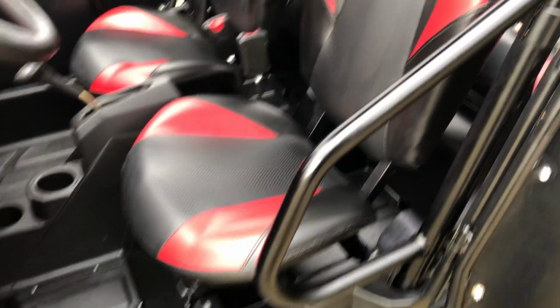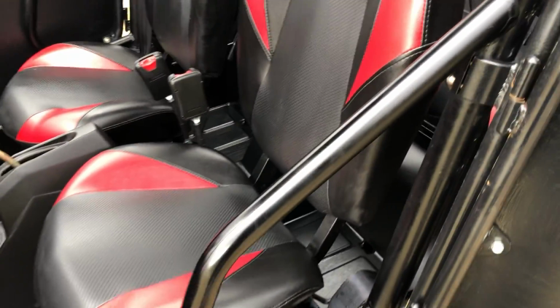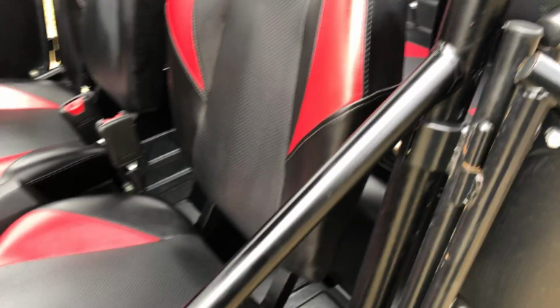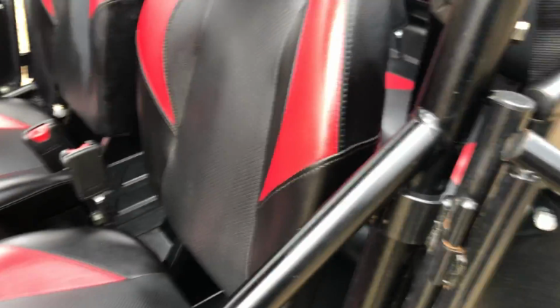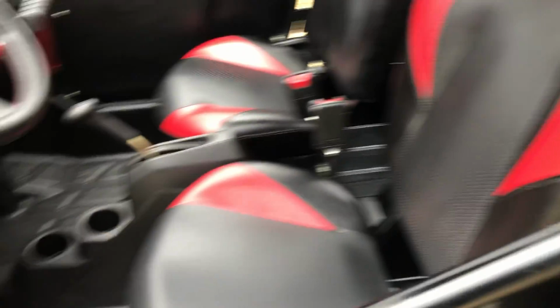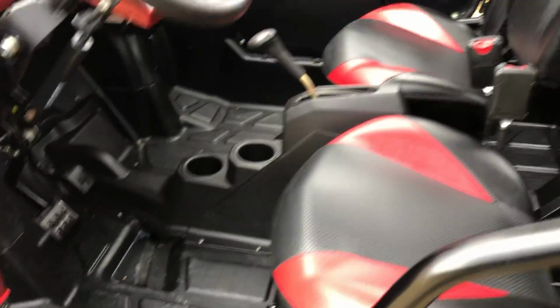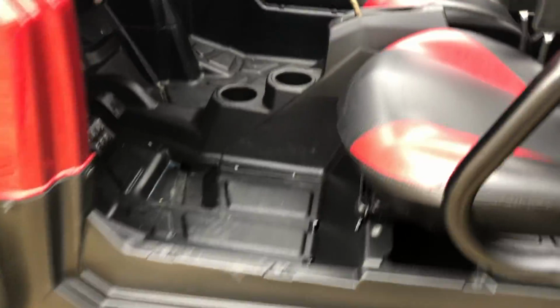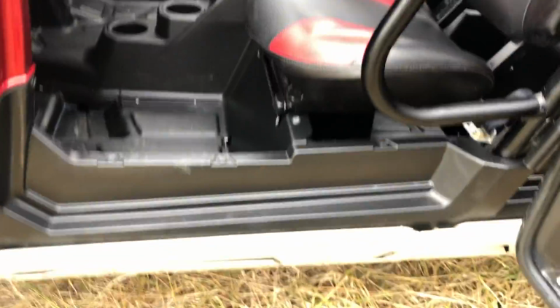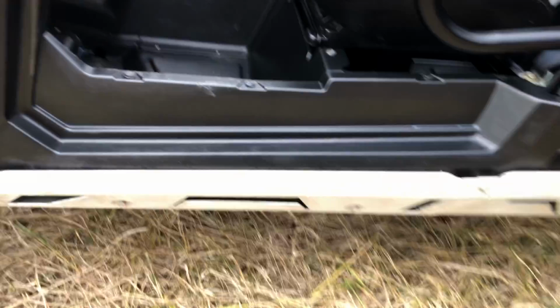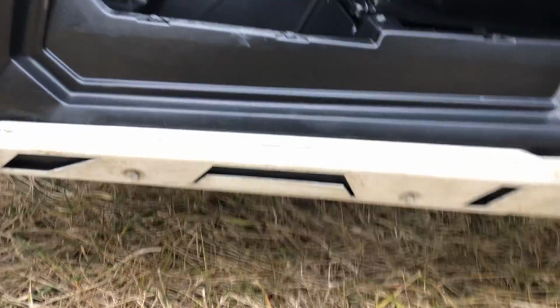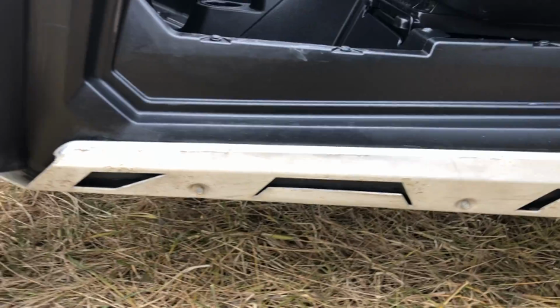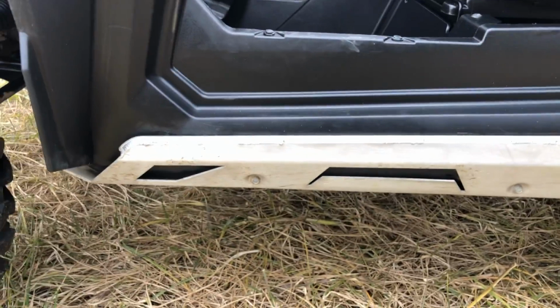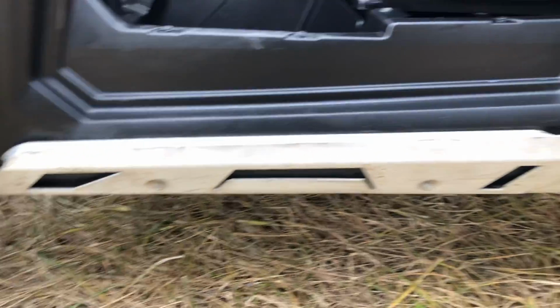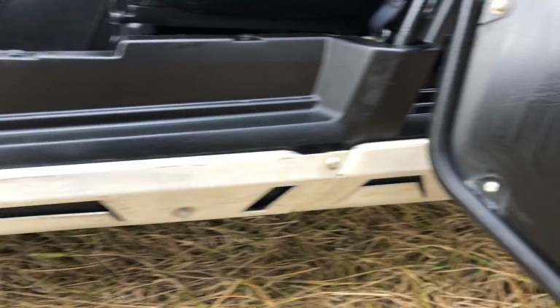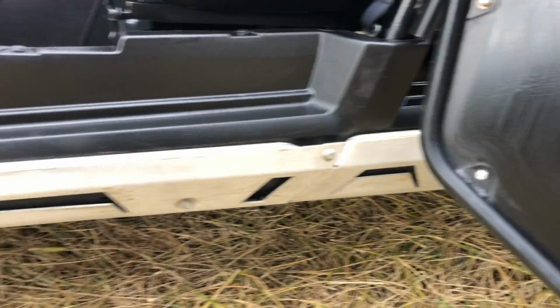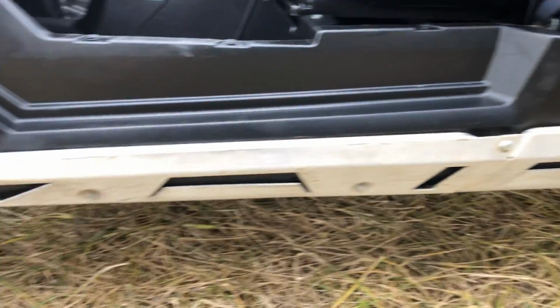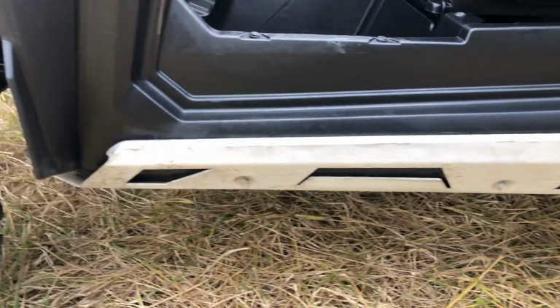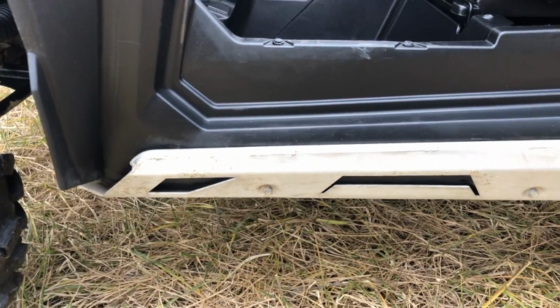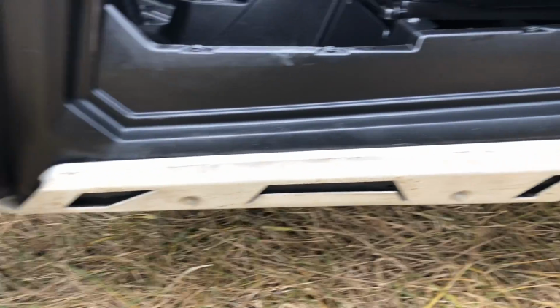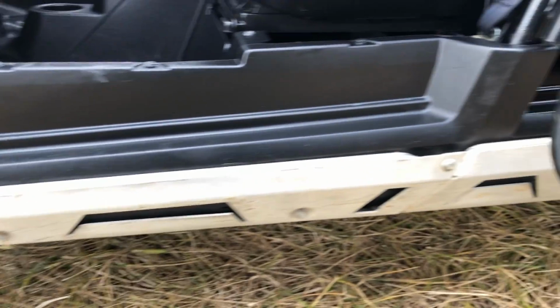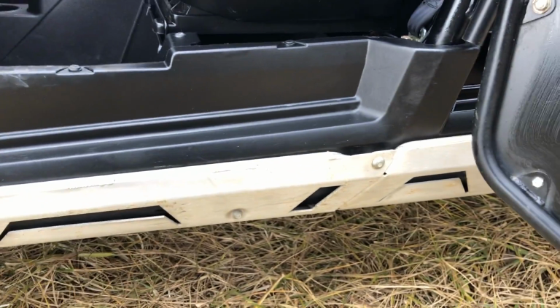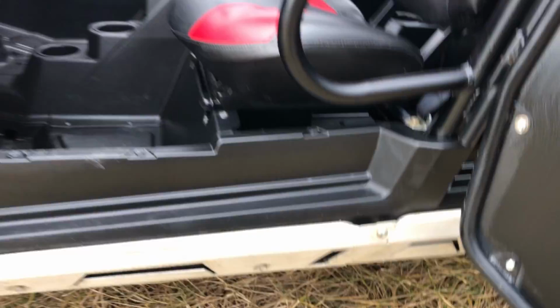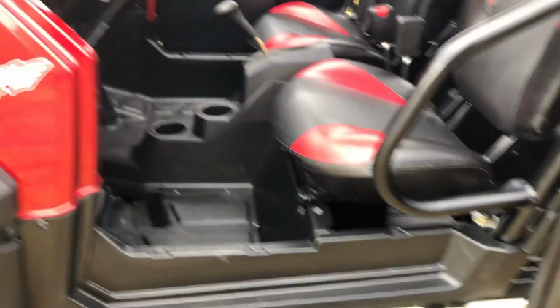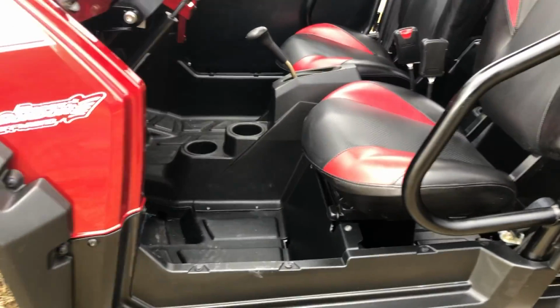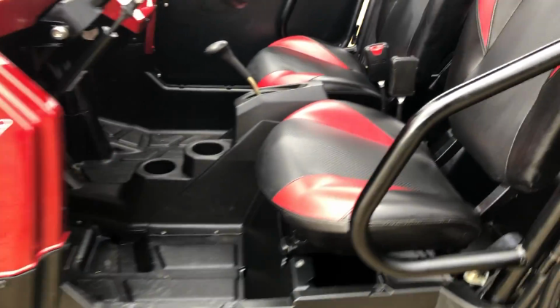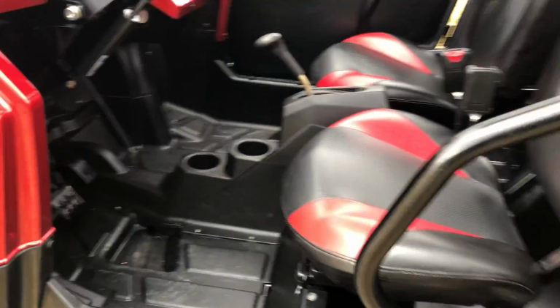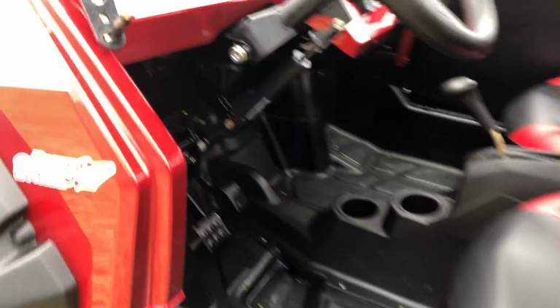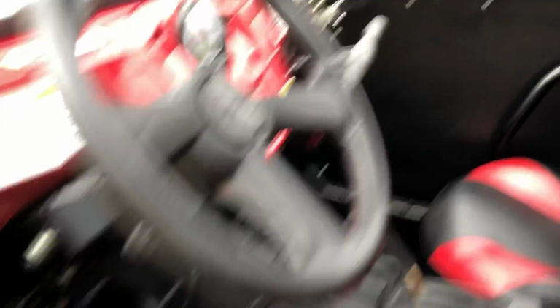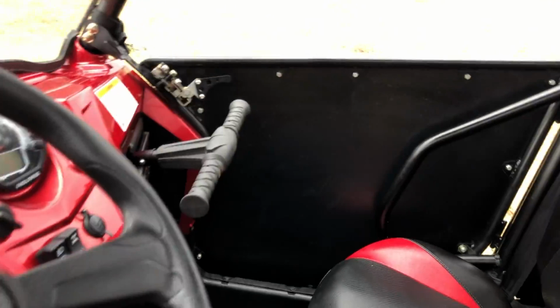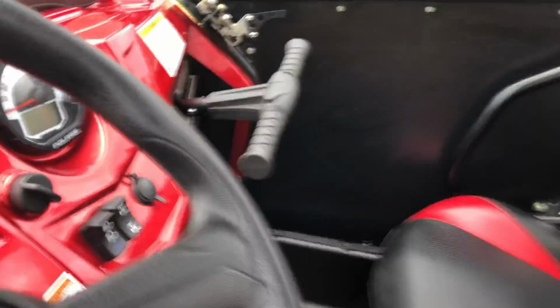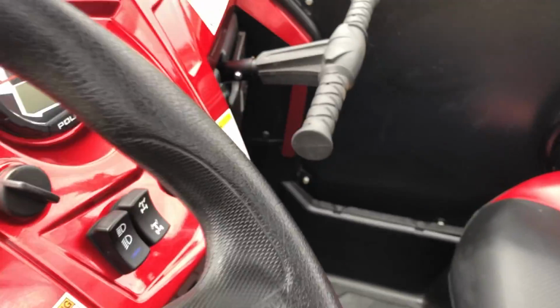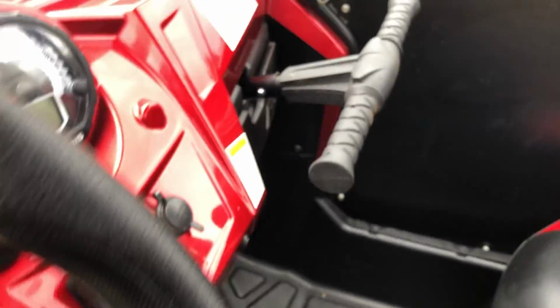It did have some mud underneath on the frame, which I cleaned off. It's got what you'd call the sliders — or rocker panel guards — they're aluminum, real thick, and they're not banged up at all.